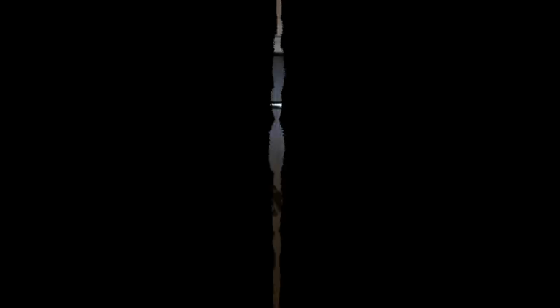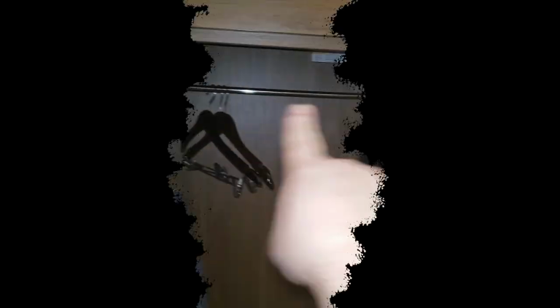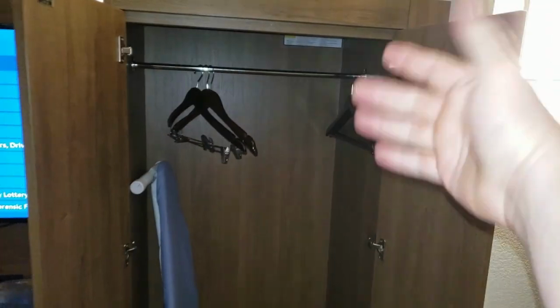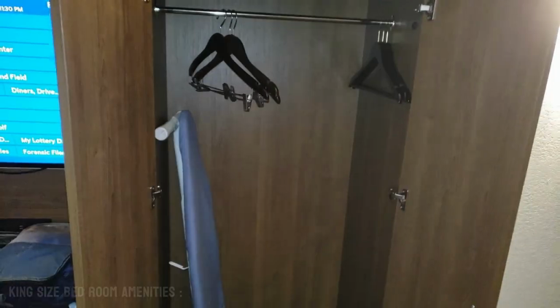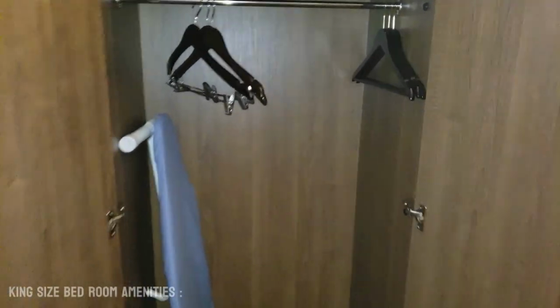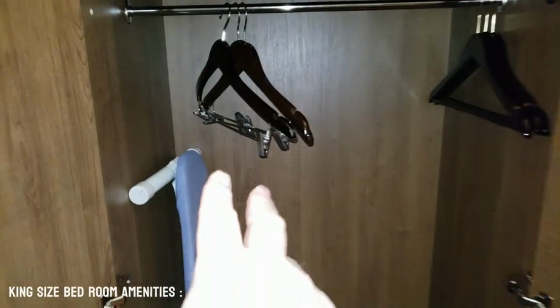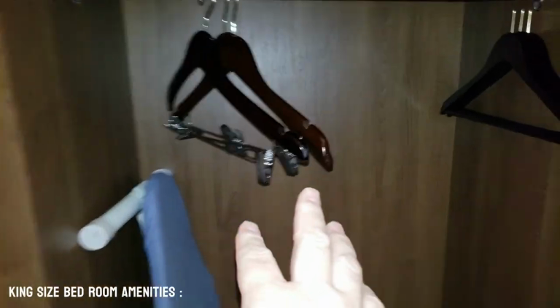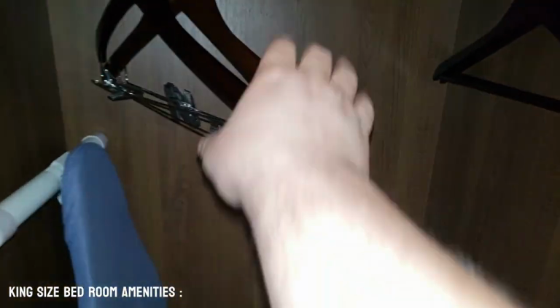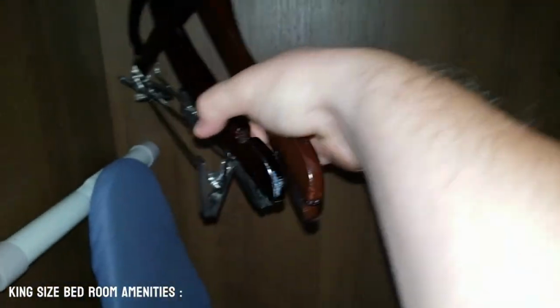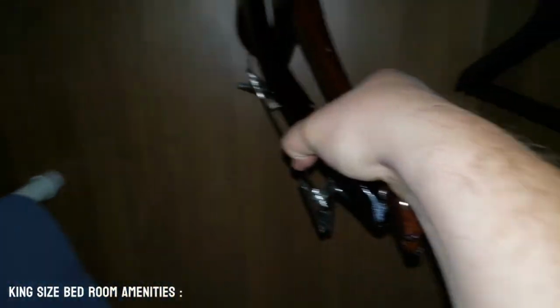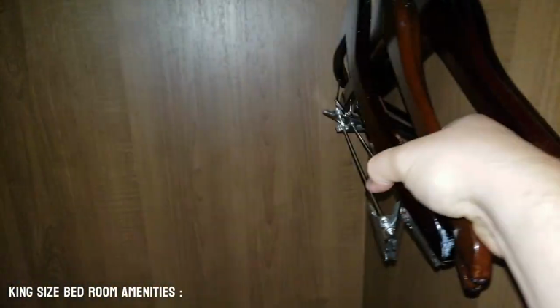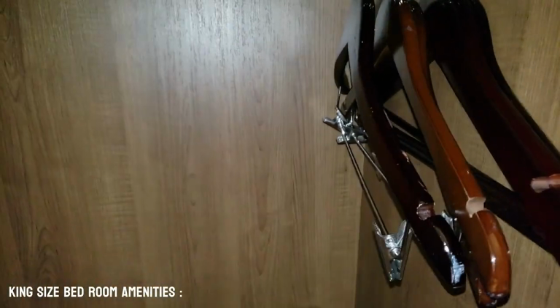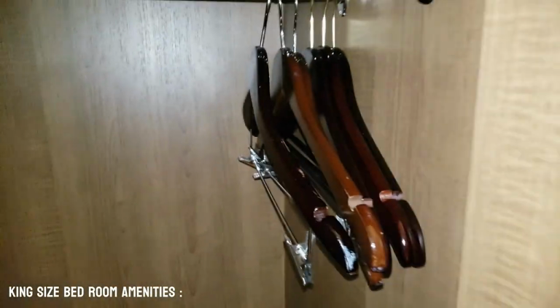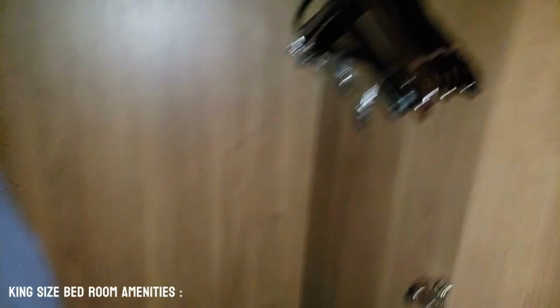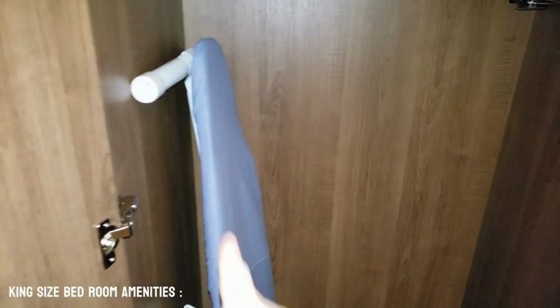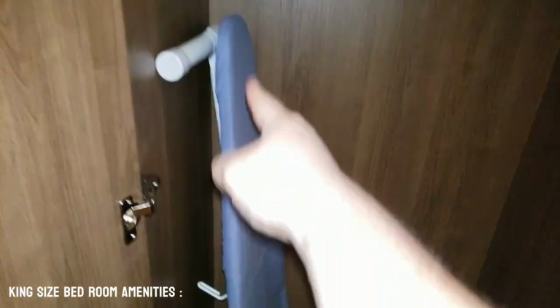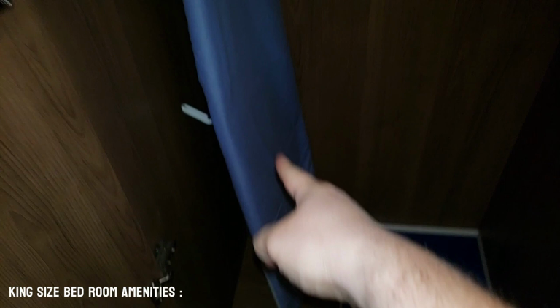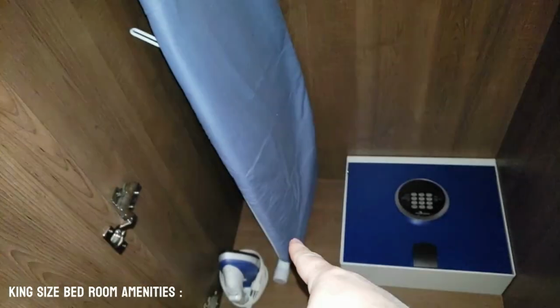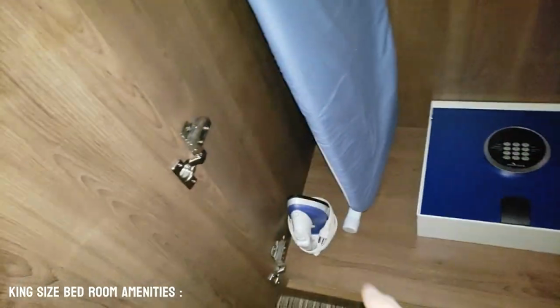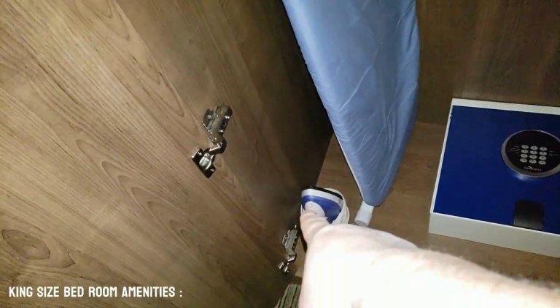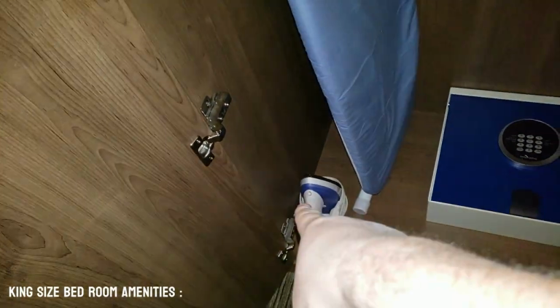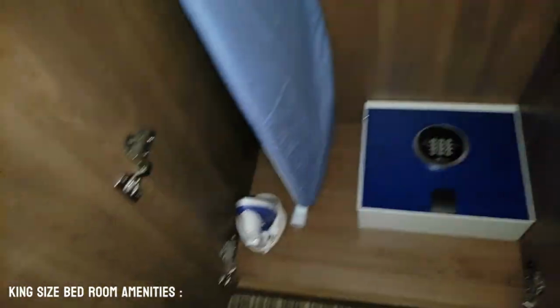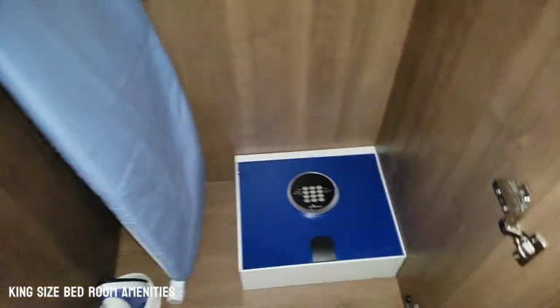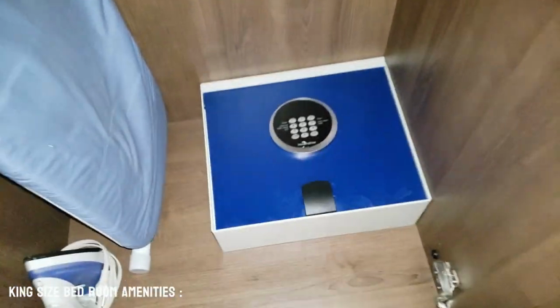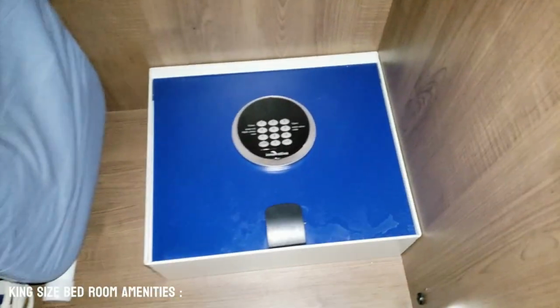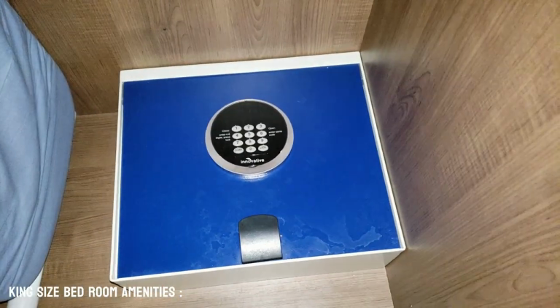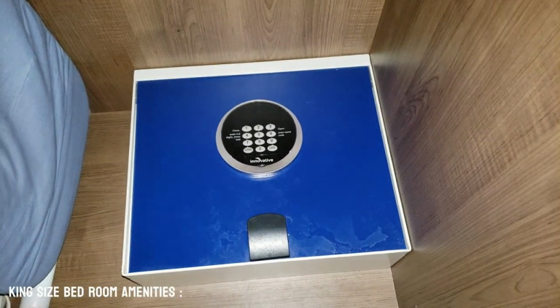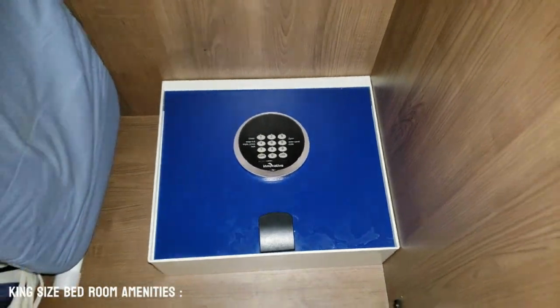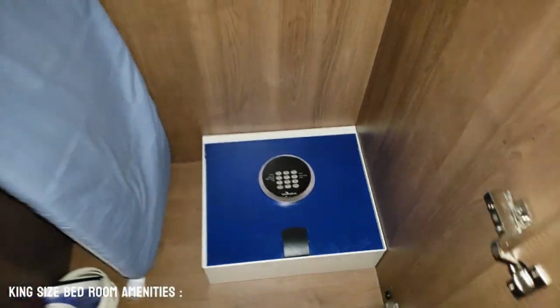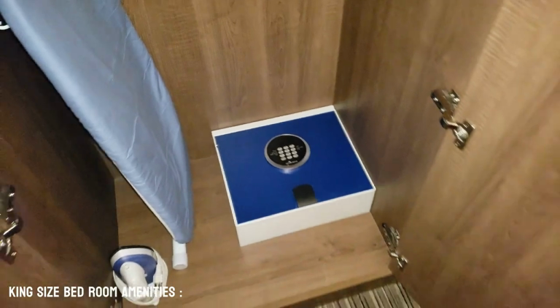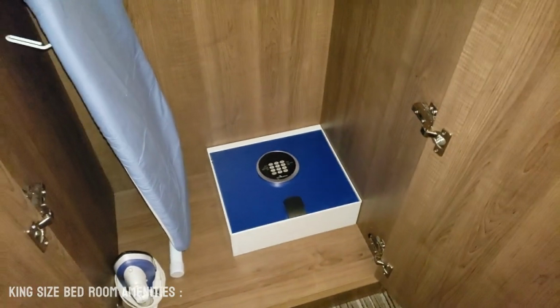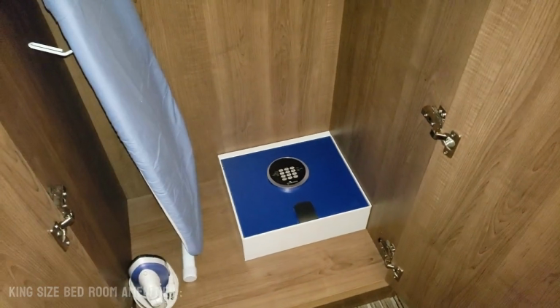Inside the wardrobe we do have six hangers, a full size ironing board, a full size iron, and a little safe so you can put your valuables.